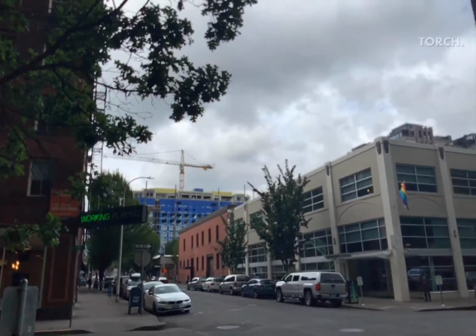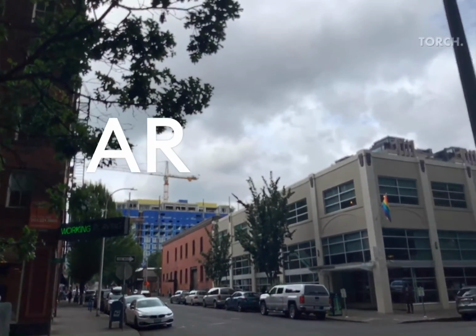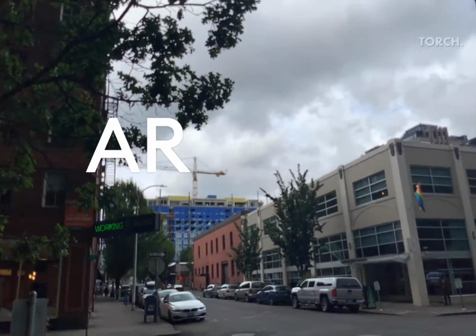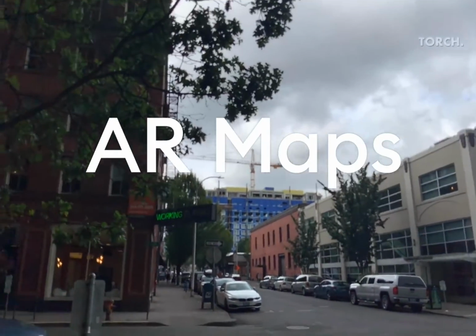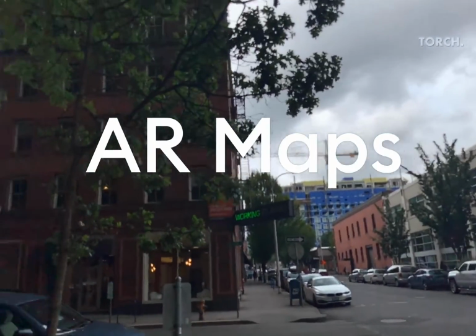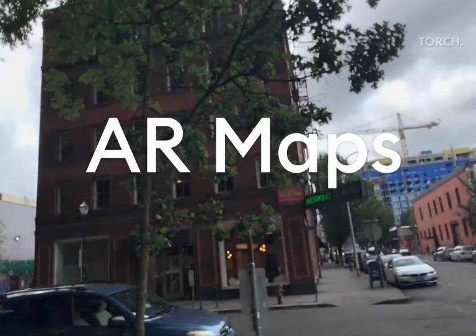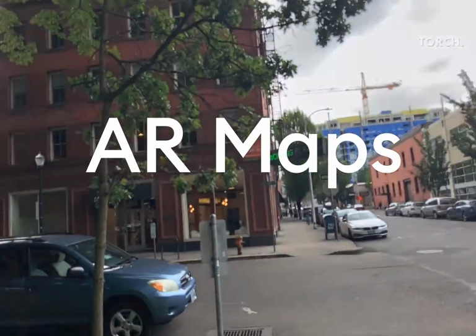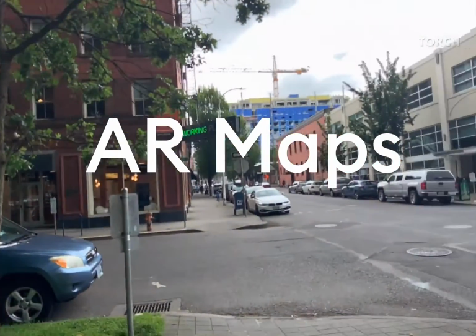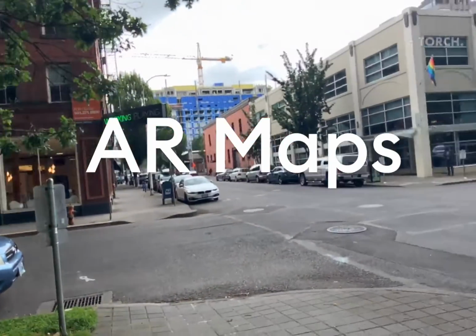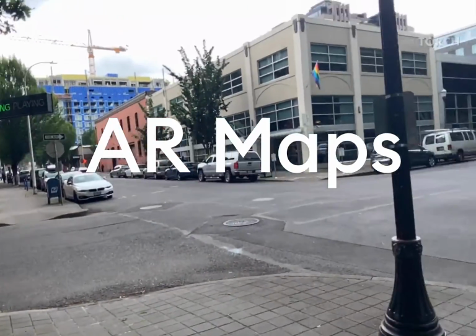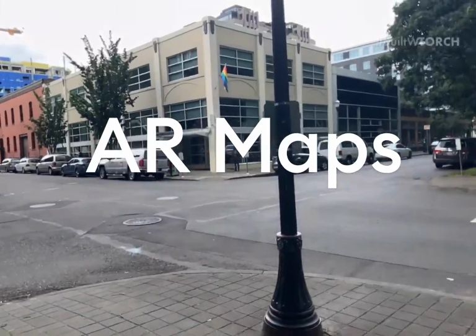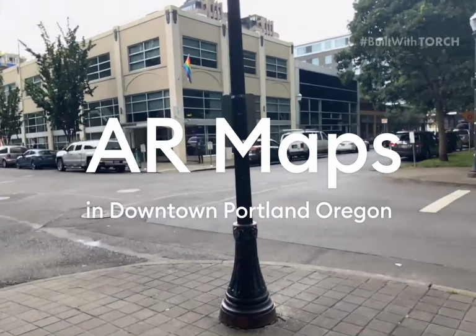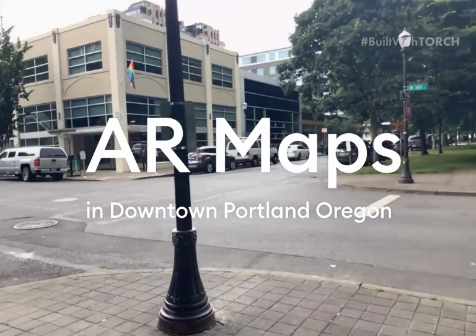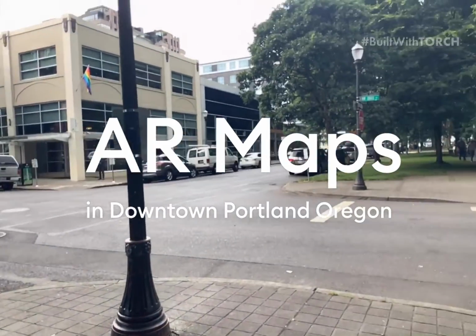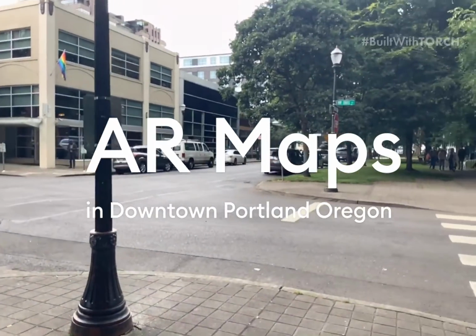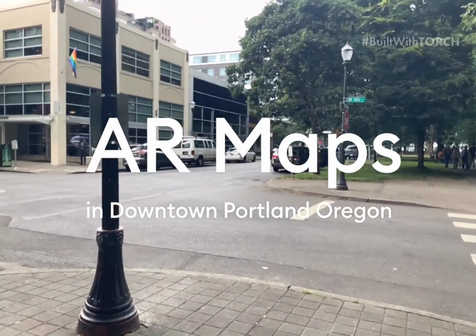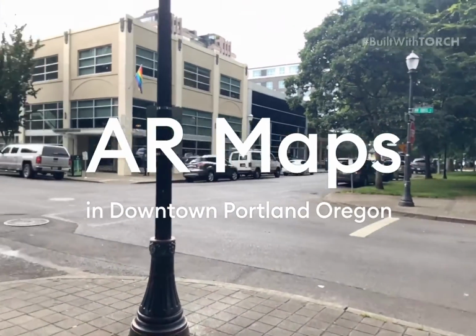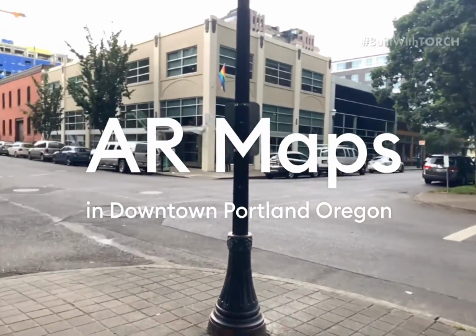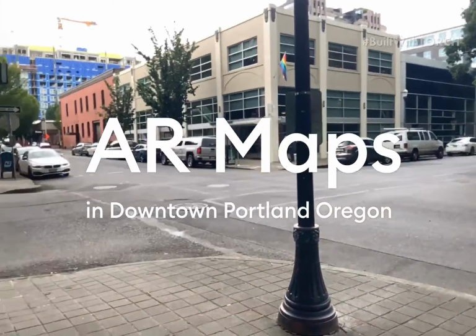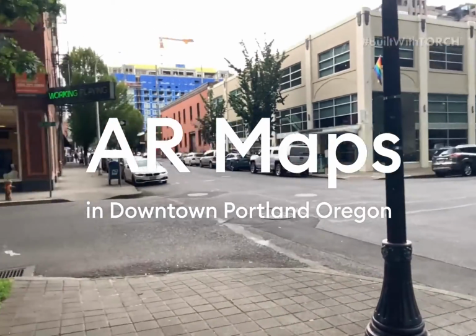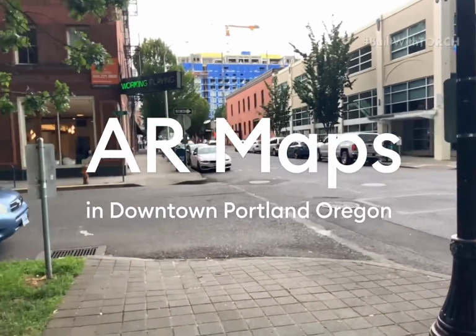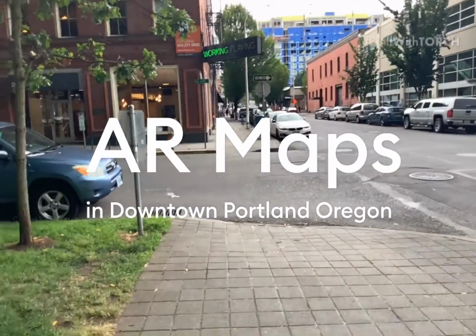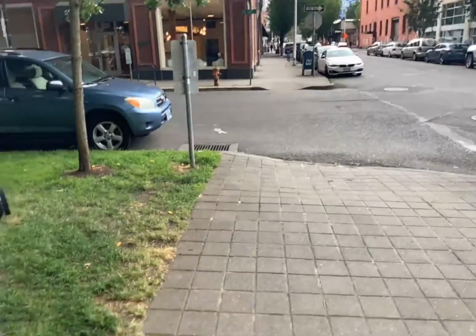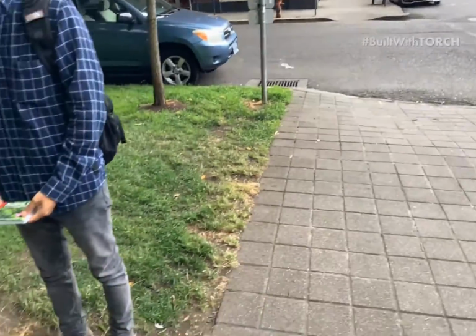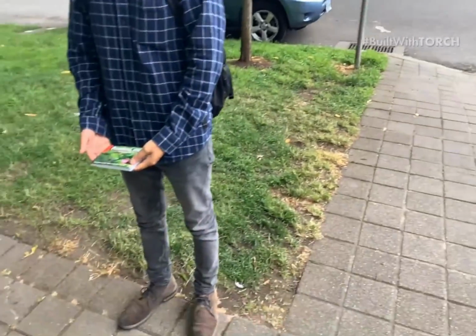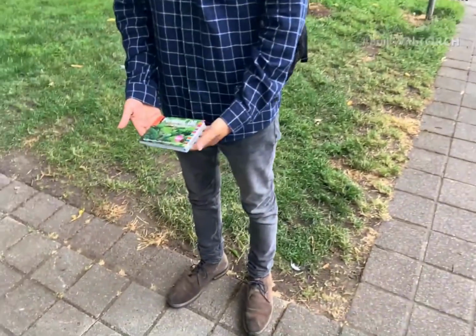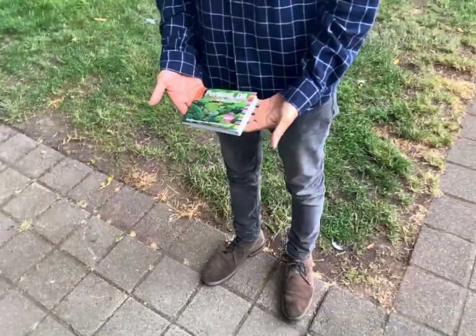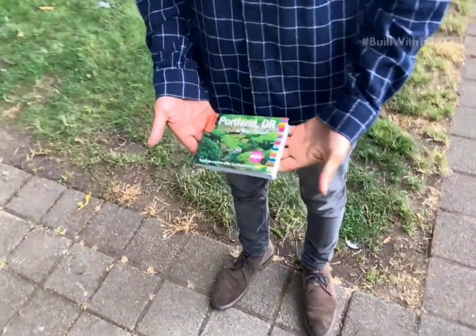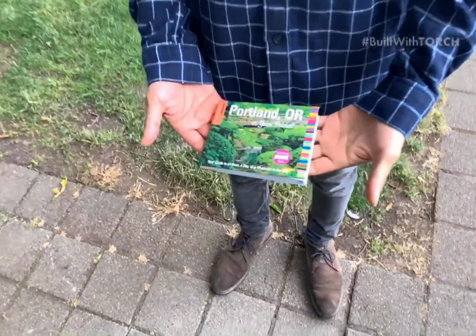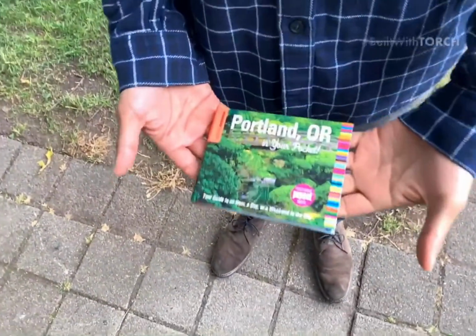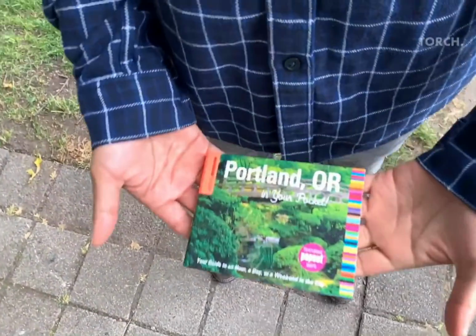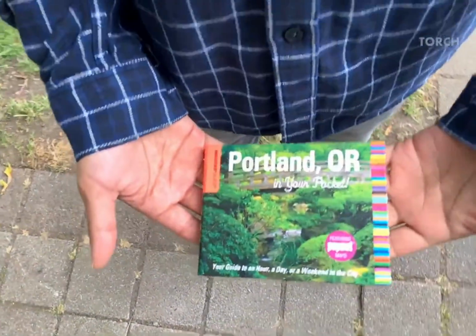Hi, this is Cammie from Torch, and today I'm going to show you an example of using a physical map as an augmented reality experience for exploring a city using a book called Portland in Your Pocket with a pop-out map that I bought at Powell's City of Books.